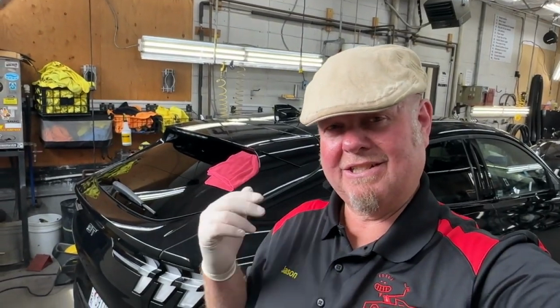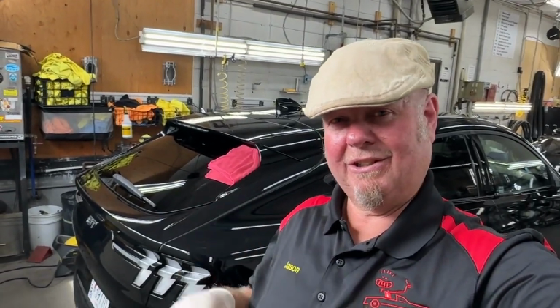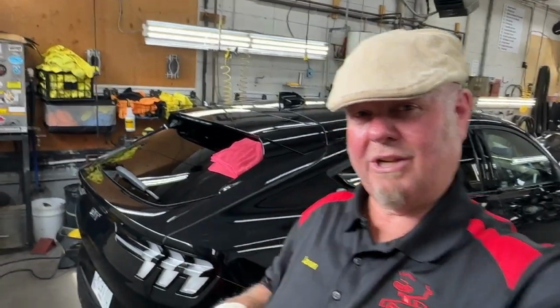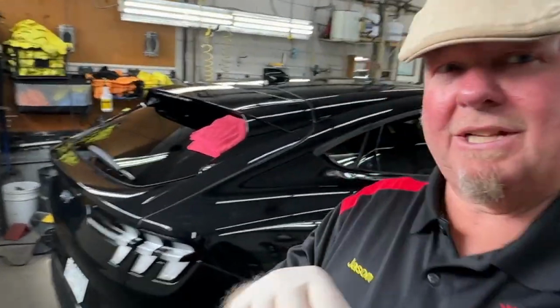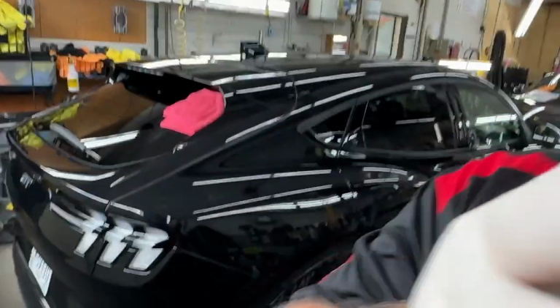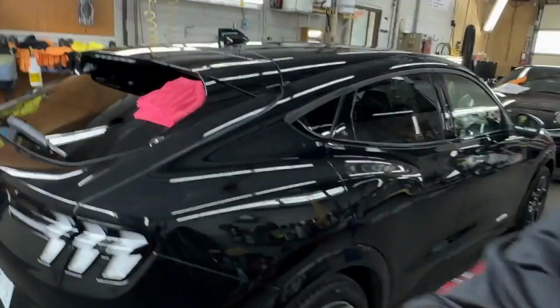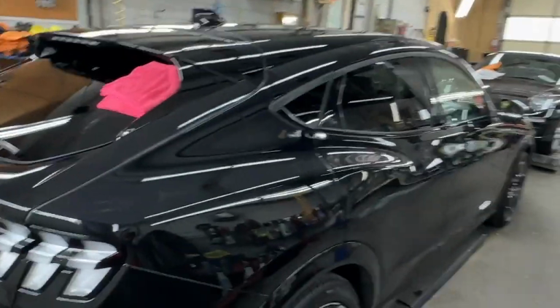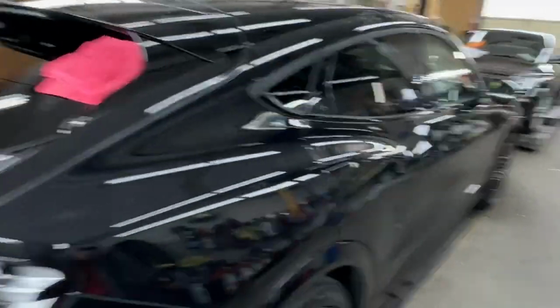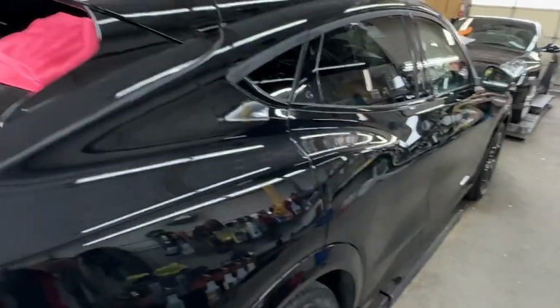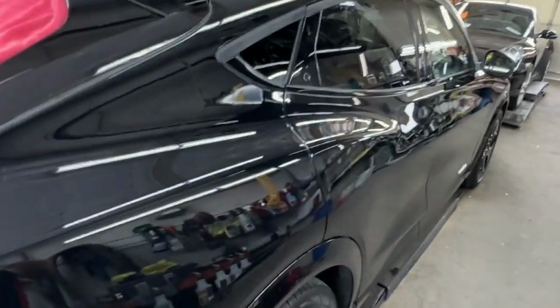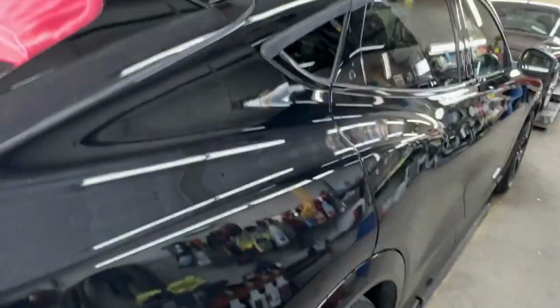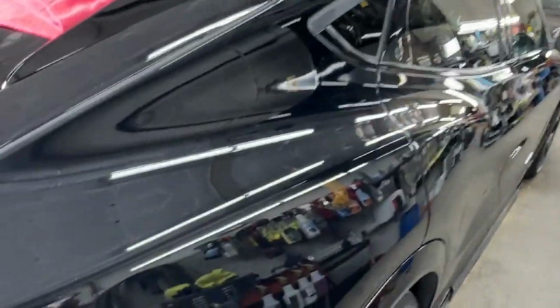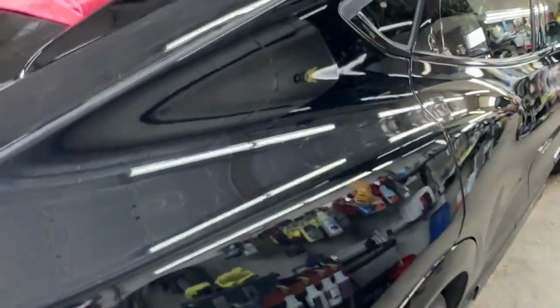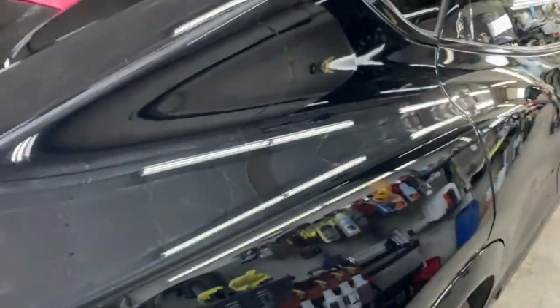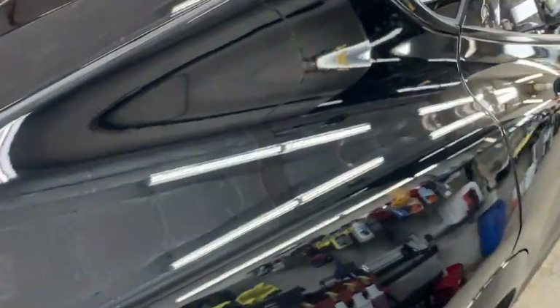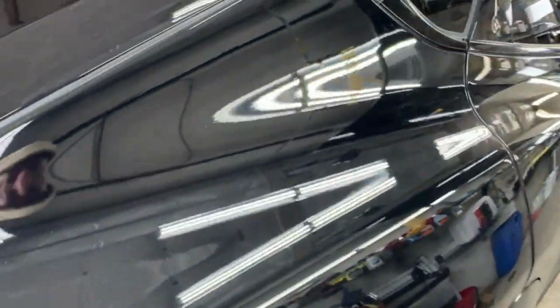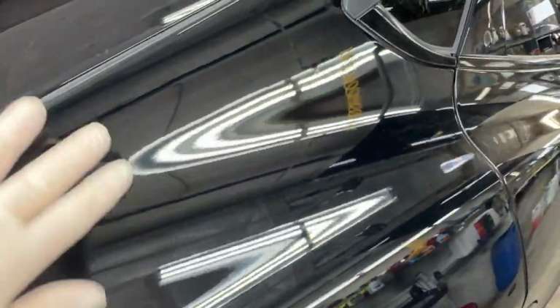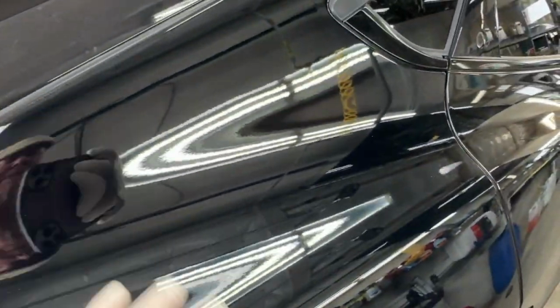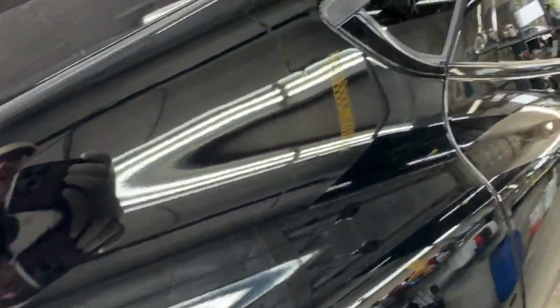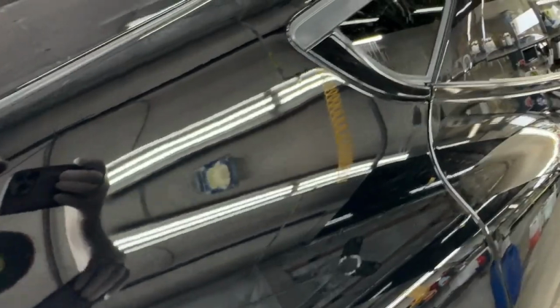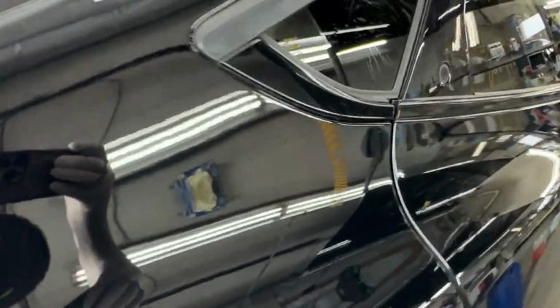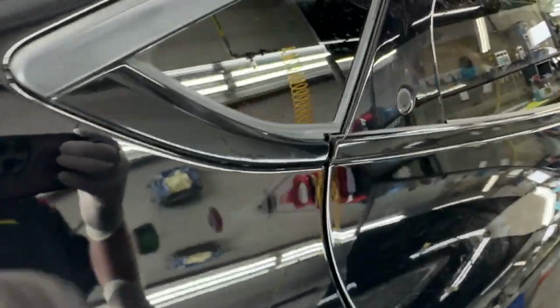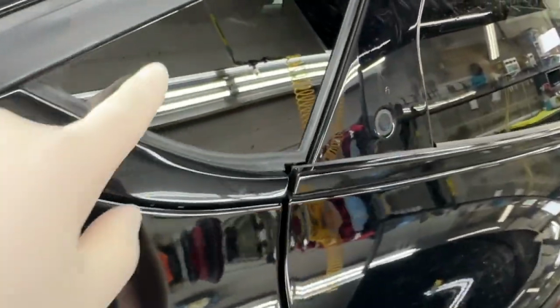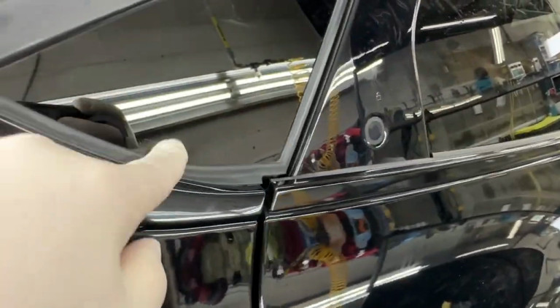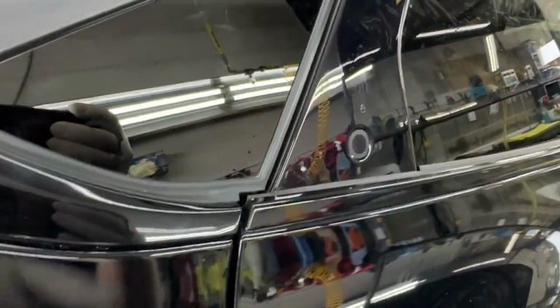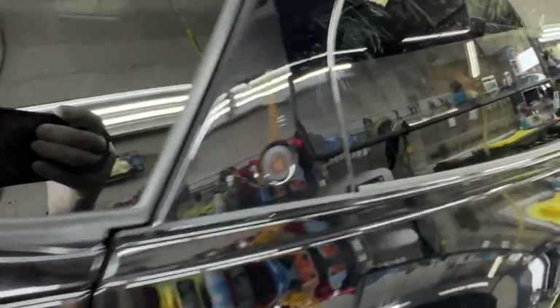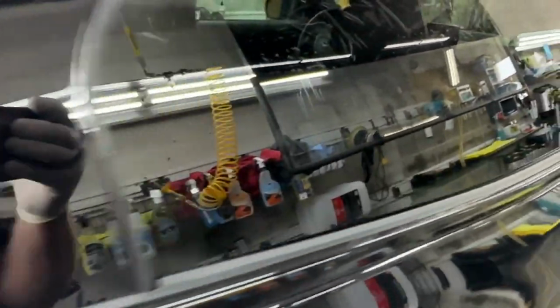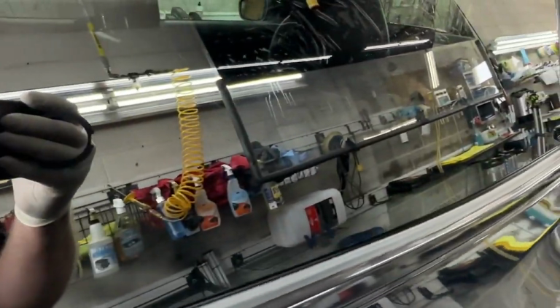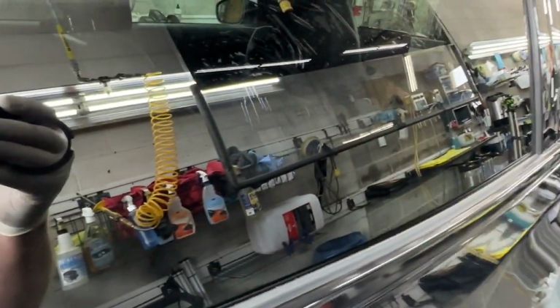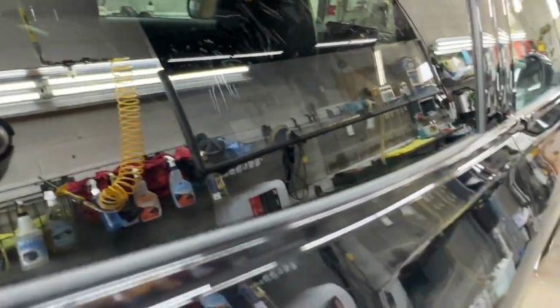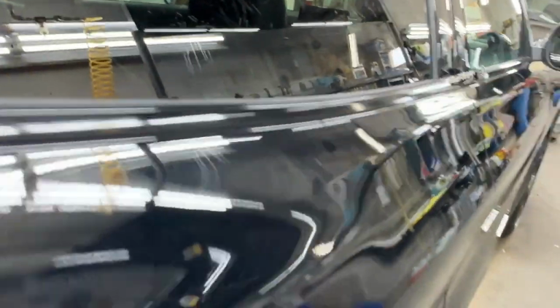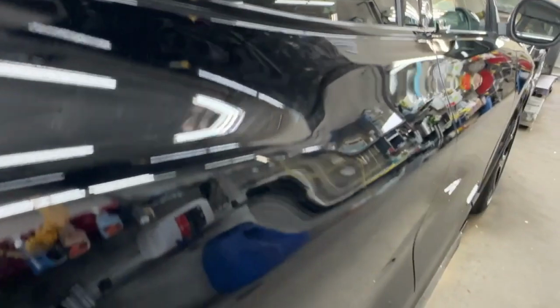I'm done with this project — take a look at the water spots now. I got them all removed from the paint and the glass, so they're all gone. The car's looking fantastic.